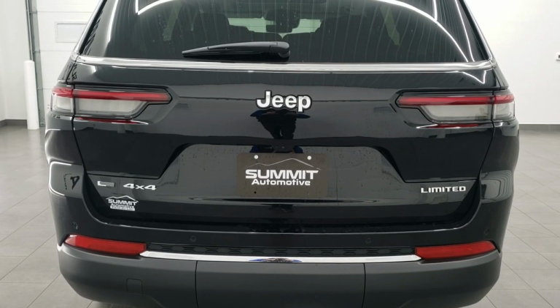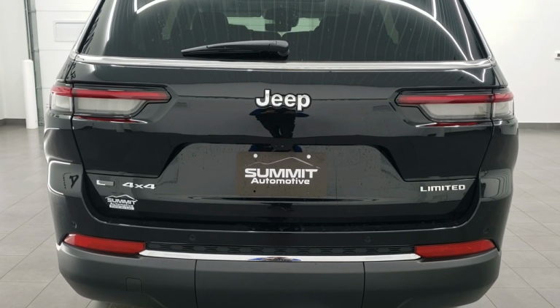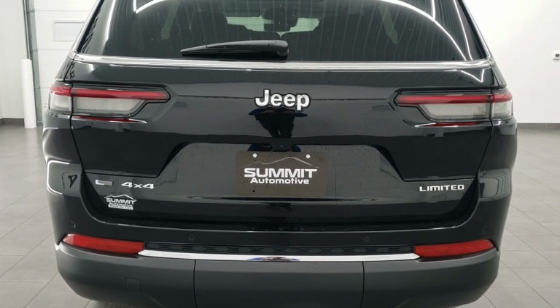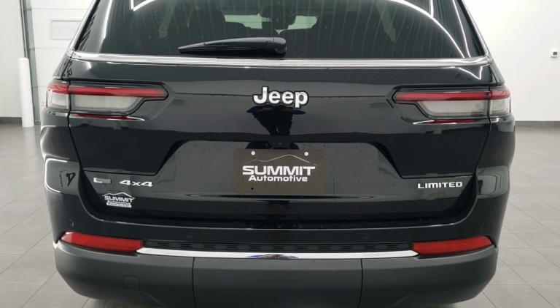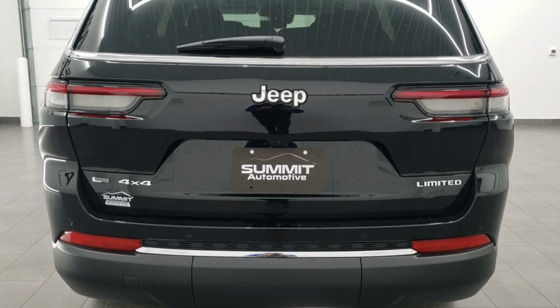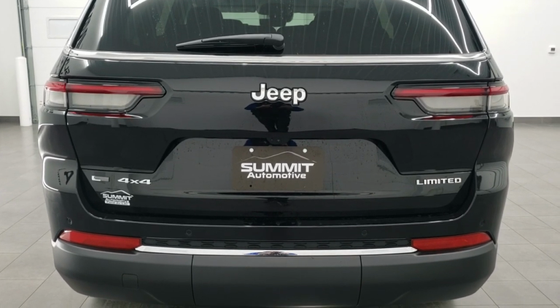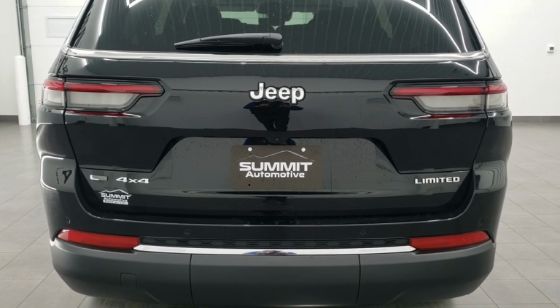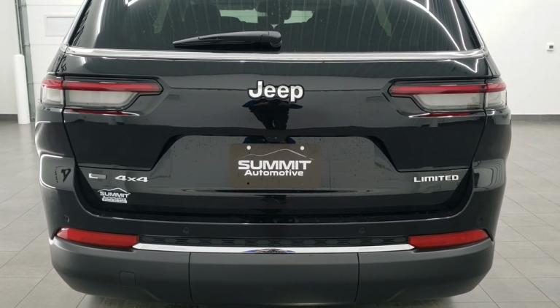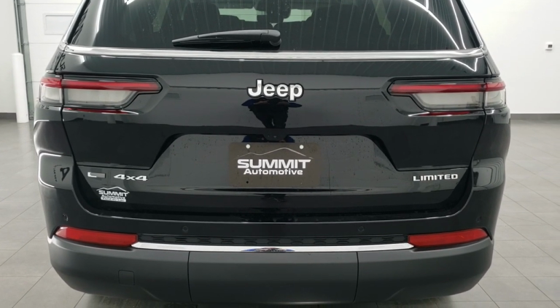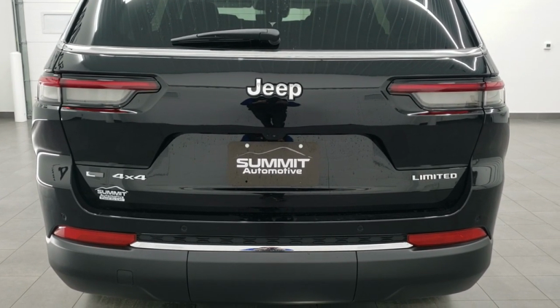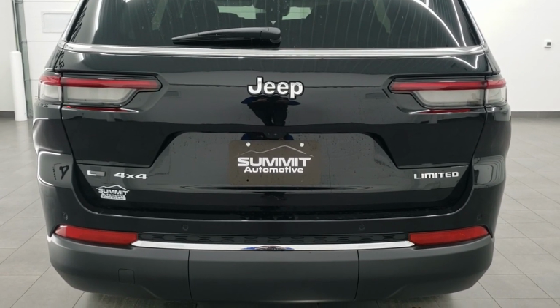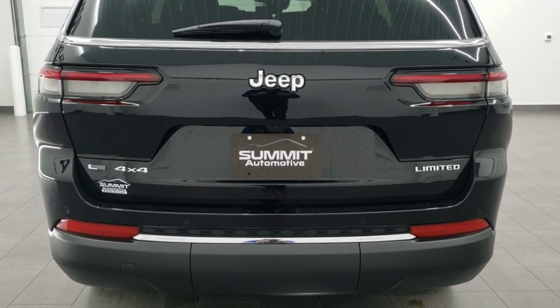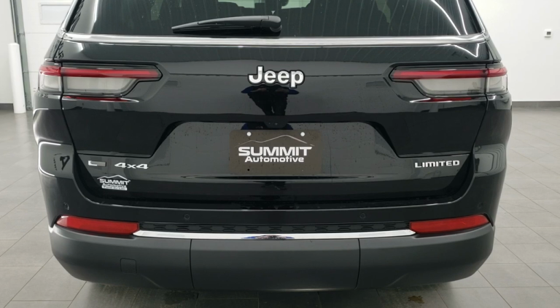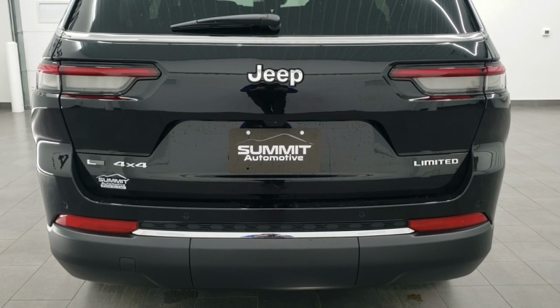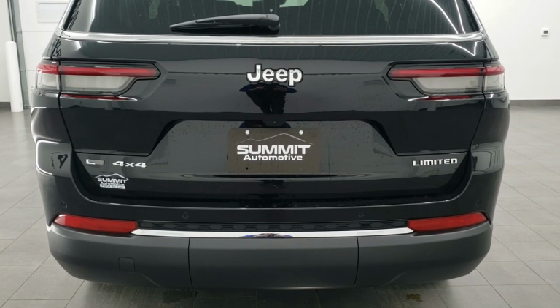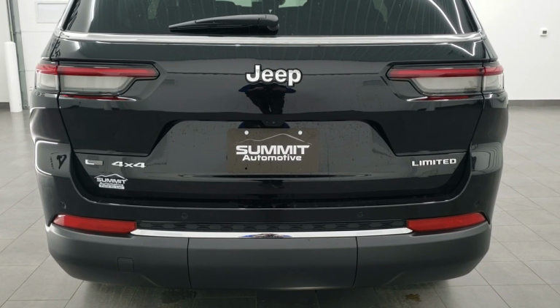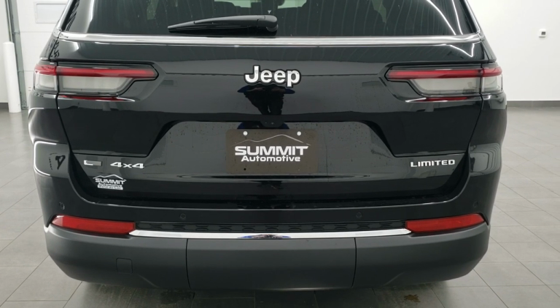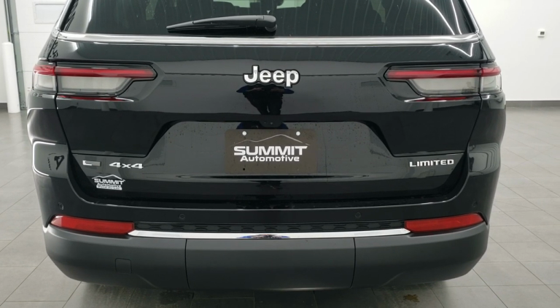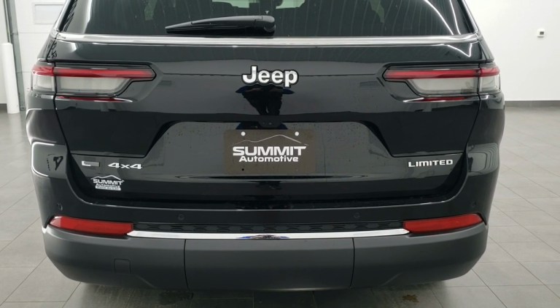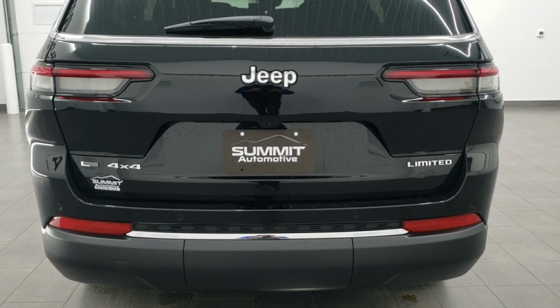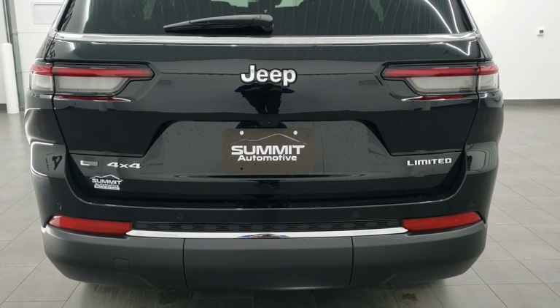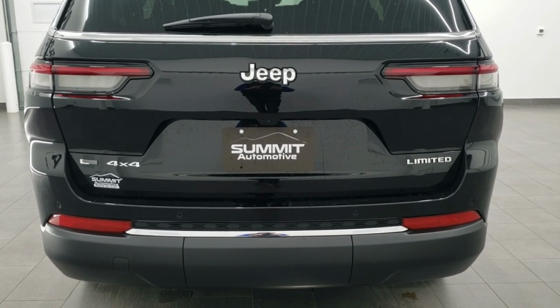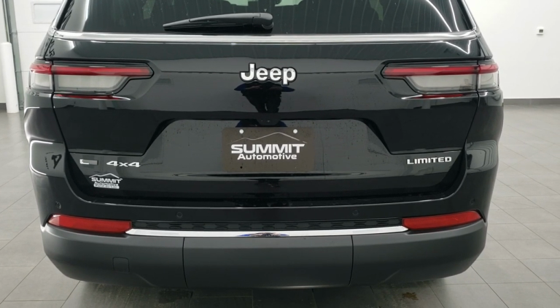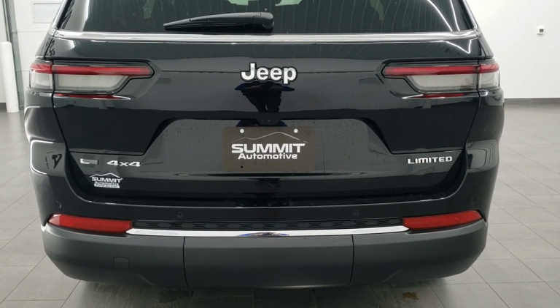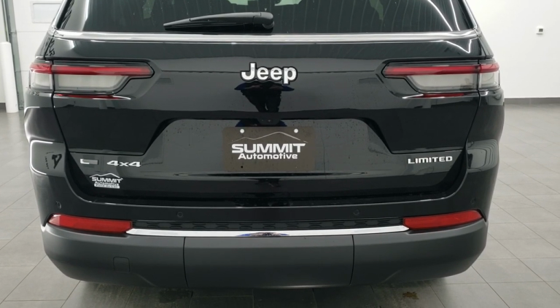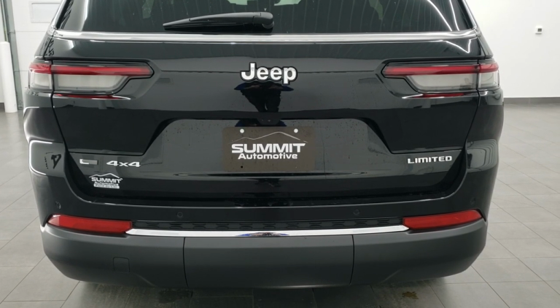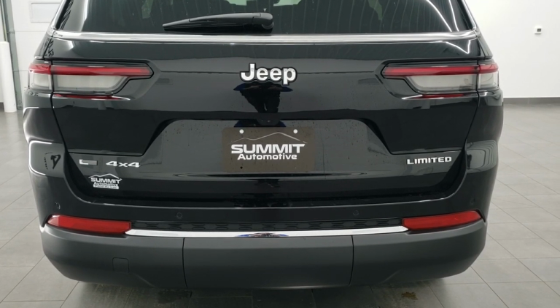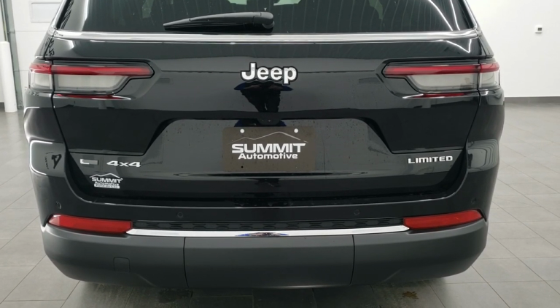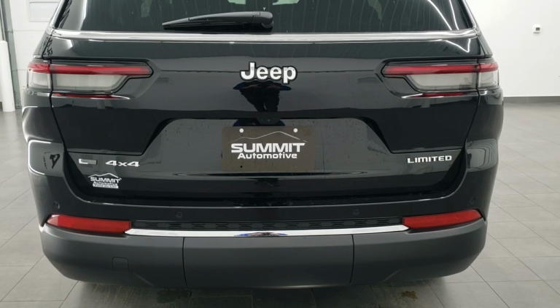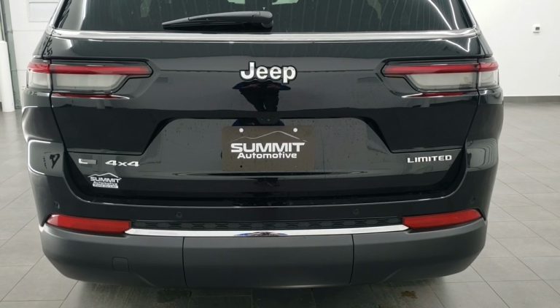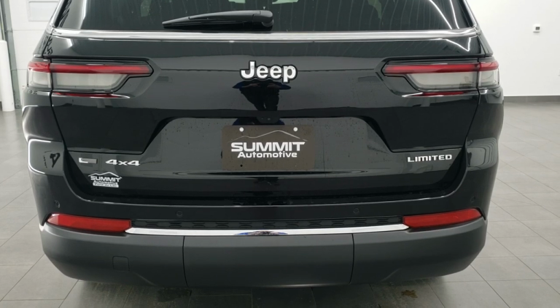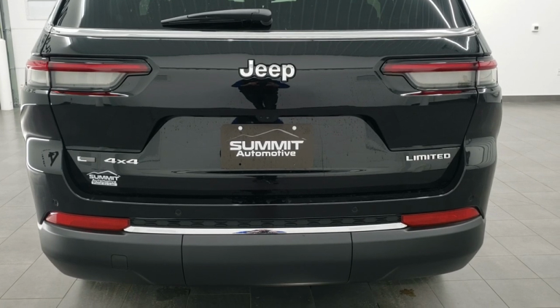Hey everybody, this is Brett the Jeep Guy and today I'm going to show you how to get your receiver hitch cover off of your brand new 2021 Jeep Grand Cherokee L.